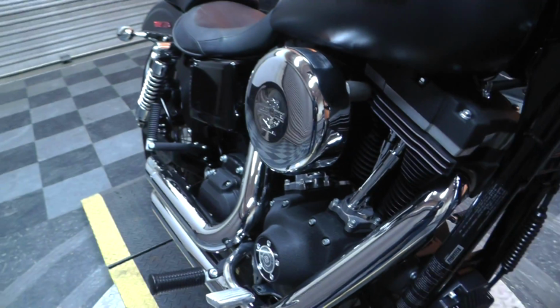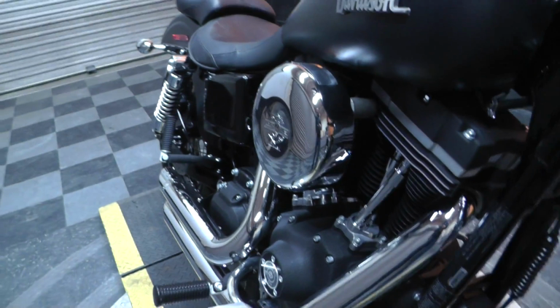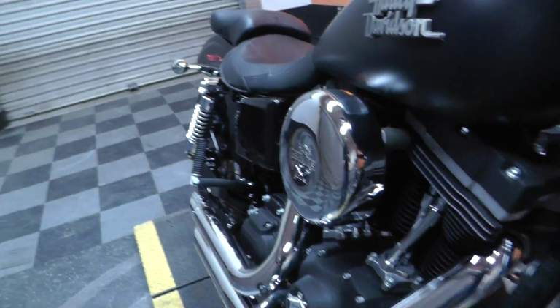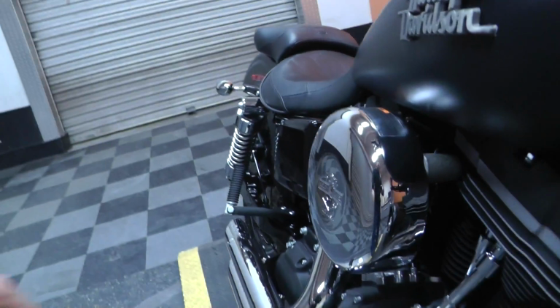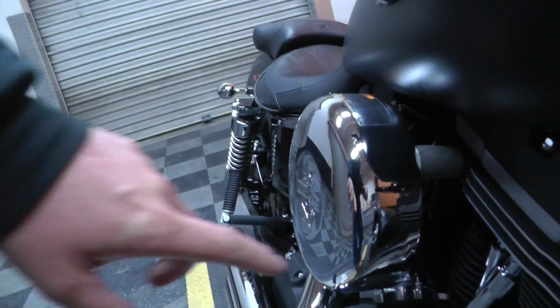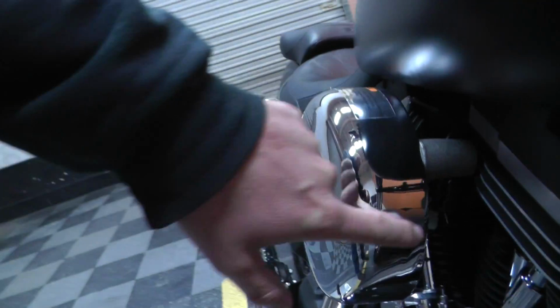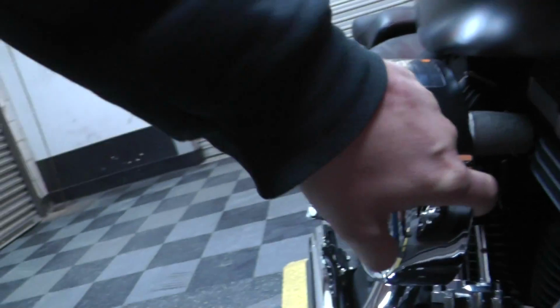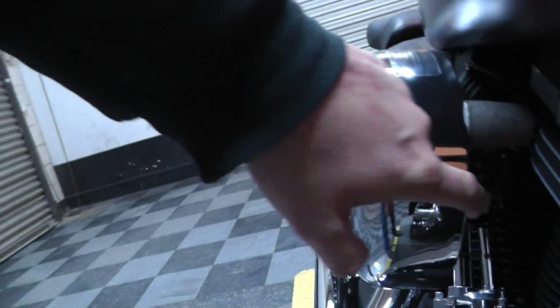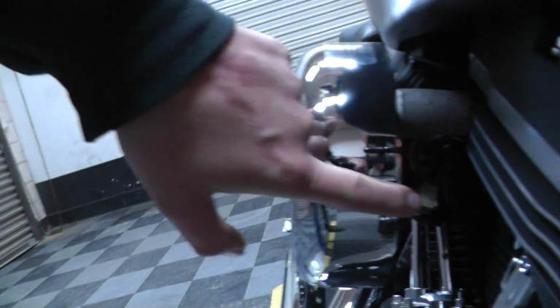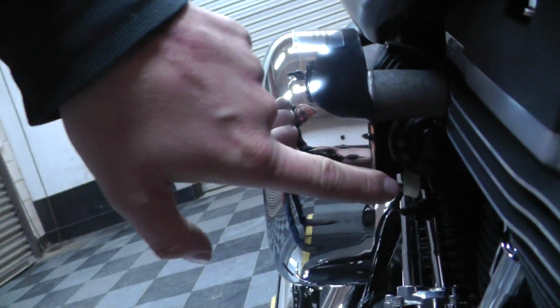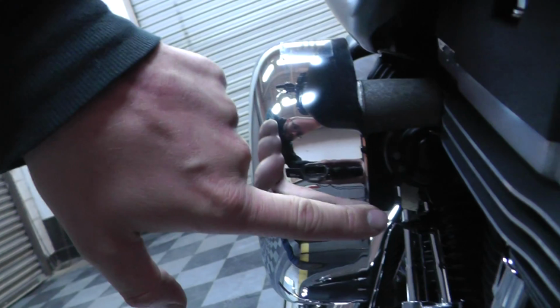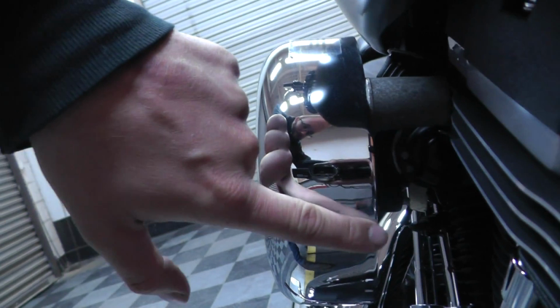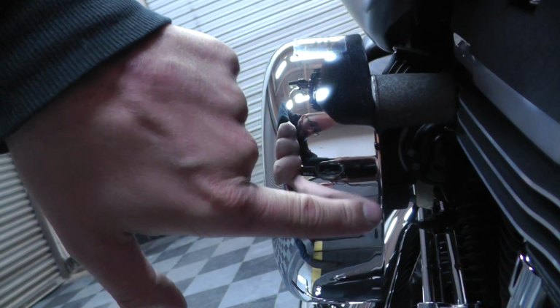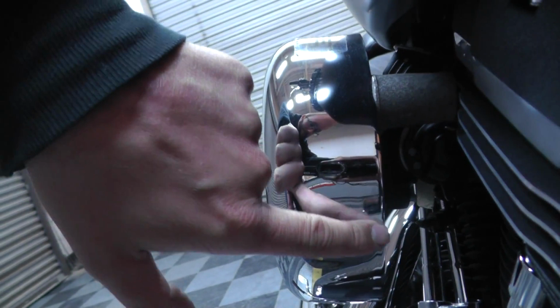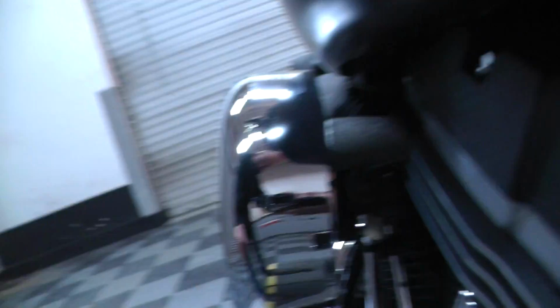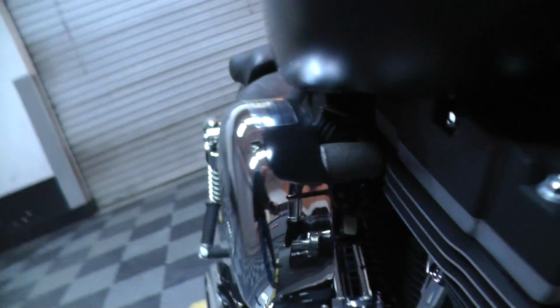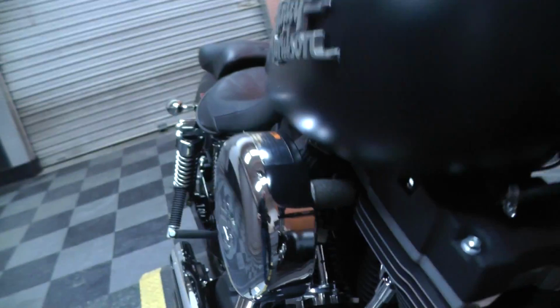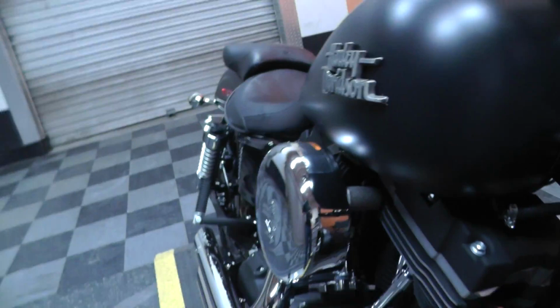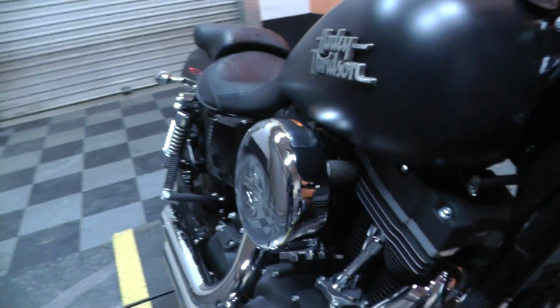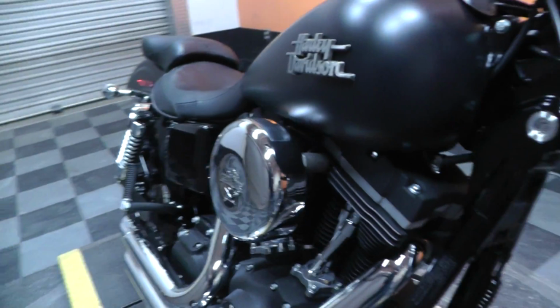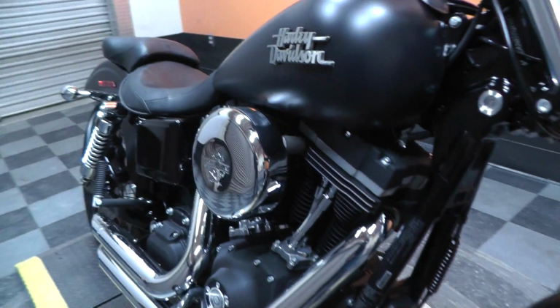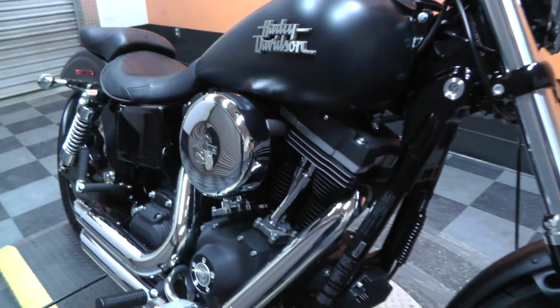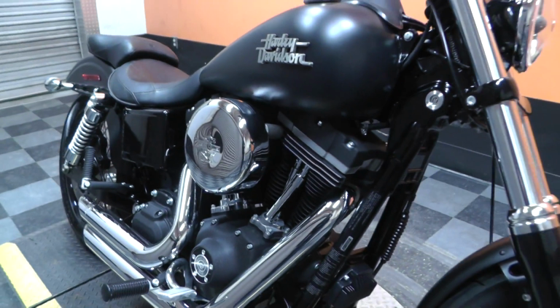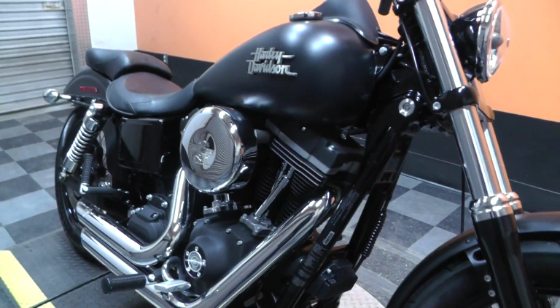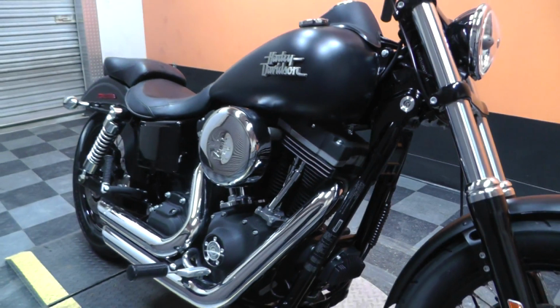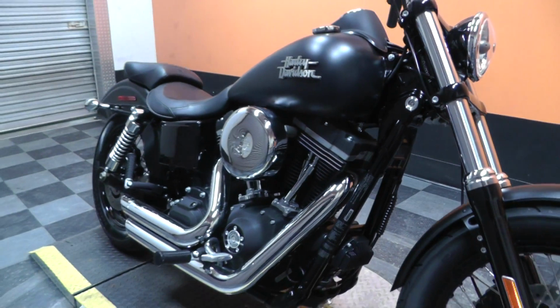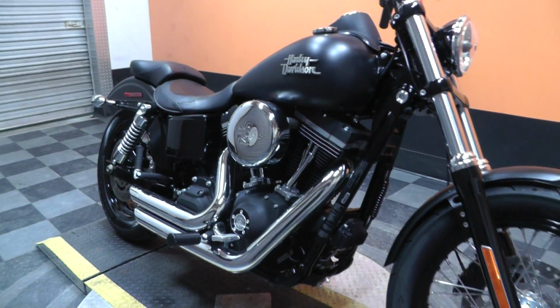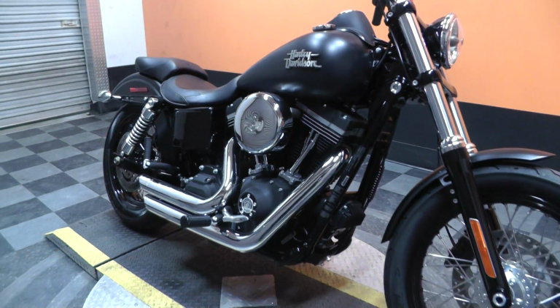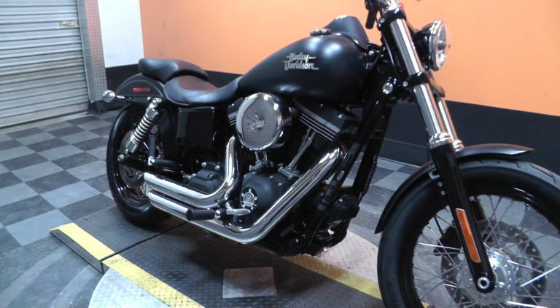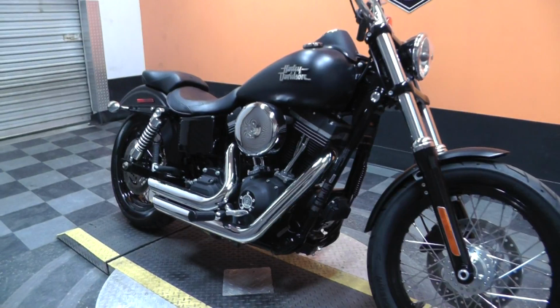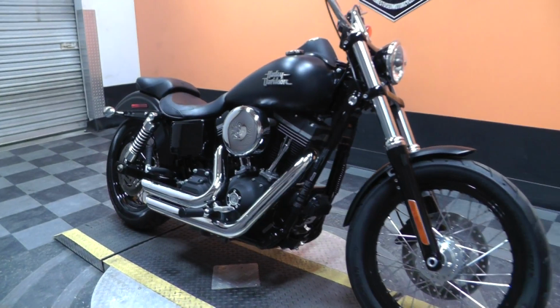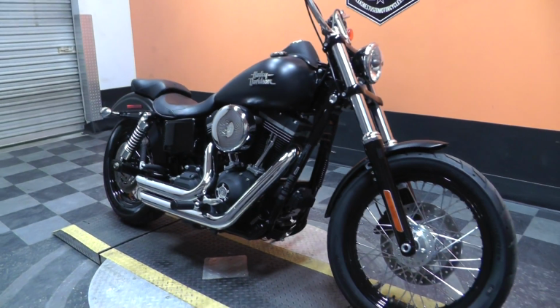This is what I was talking about with the stage one — it's got the backing plate taken off, which means you just get more airflow, more performance. It's a good upgrade to do.